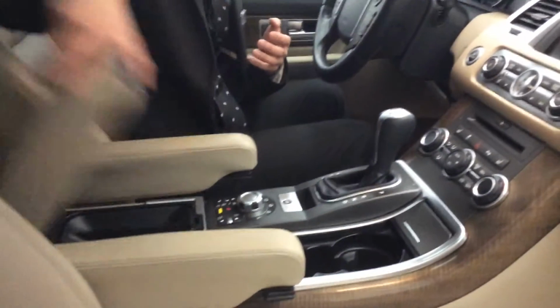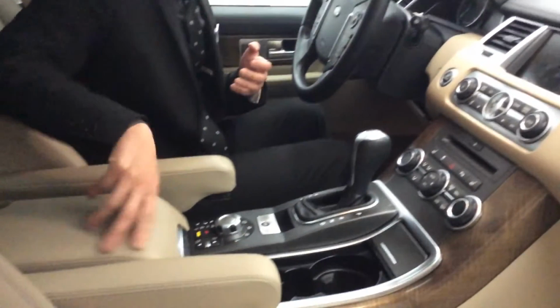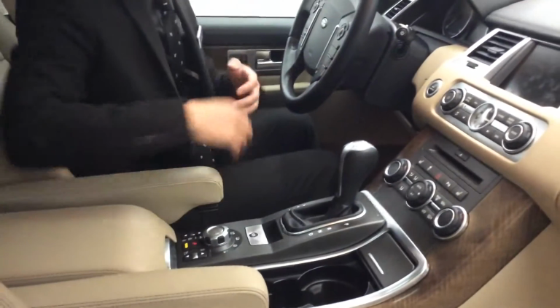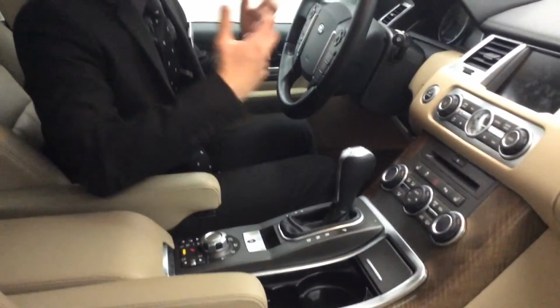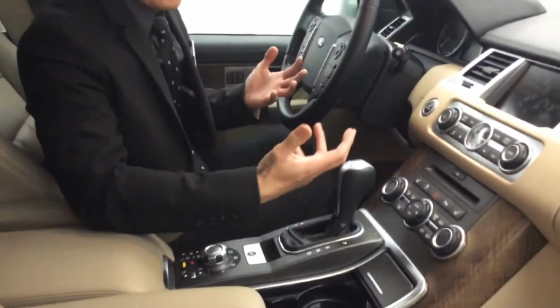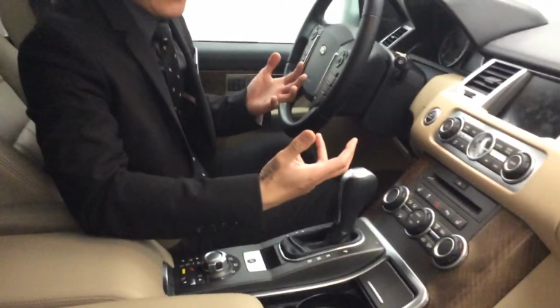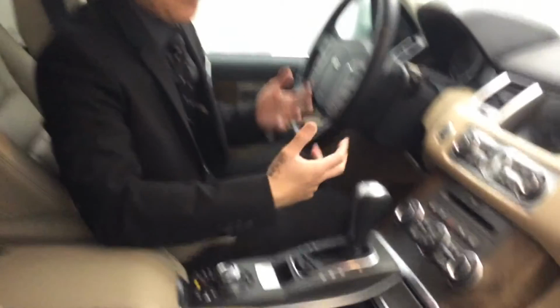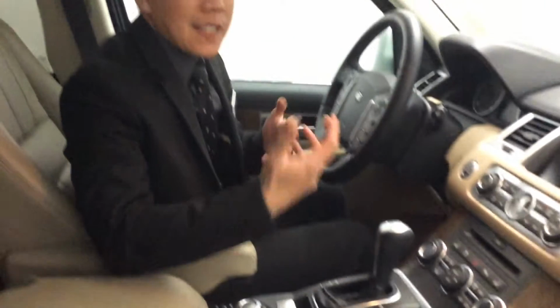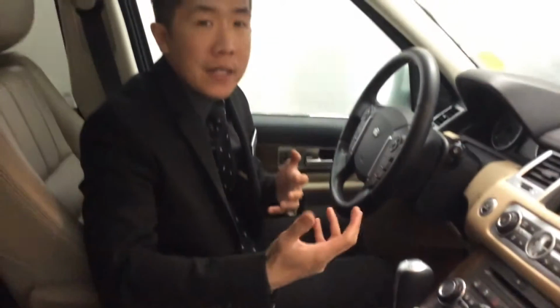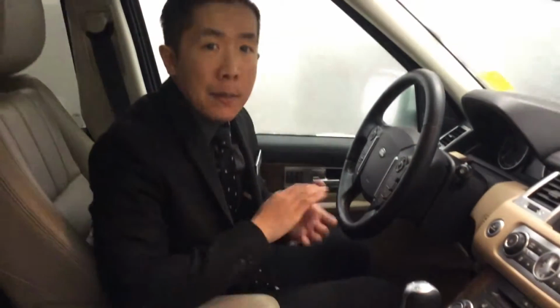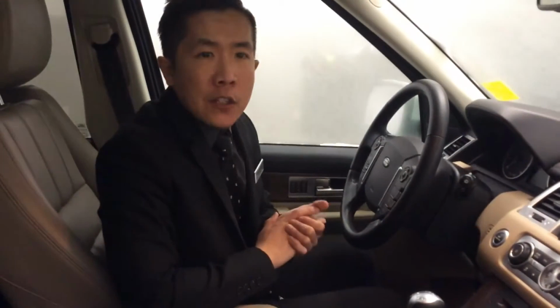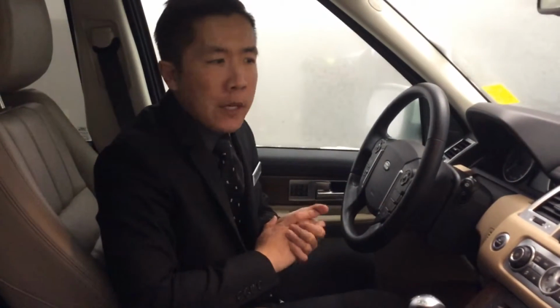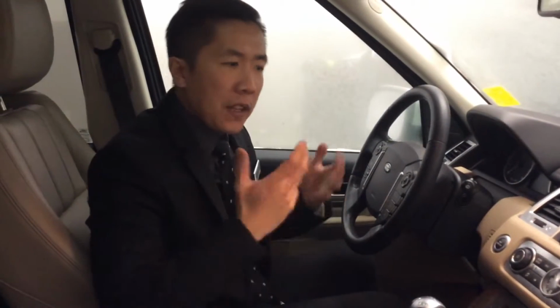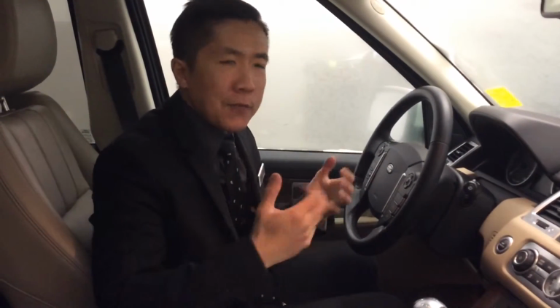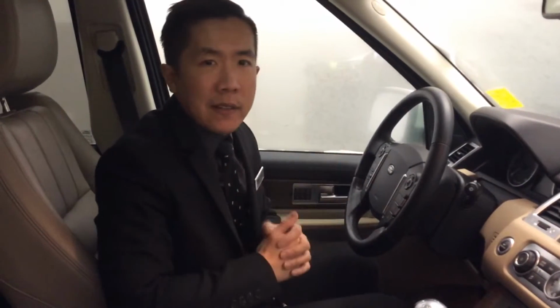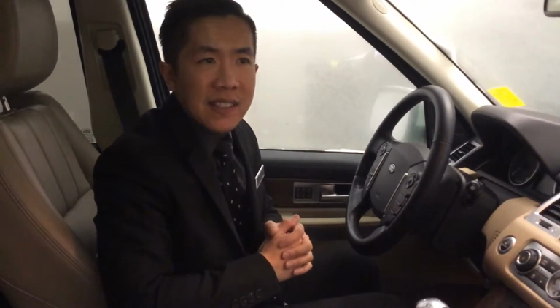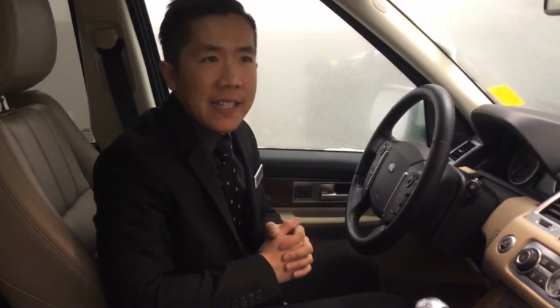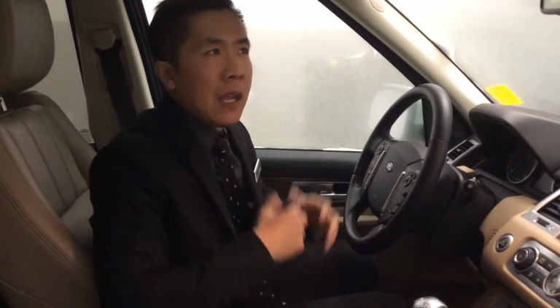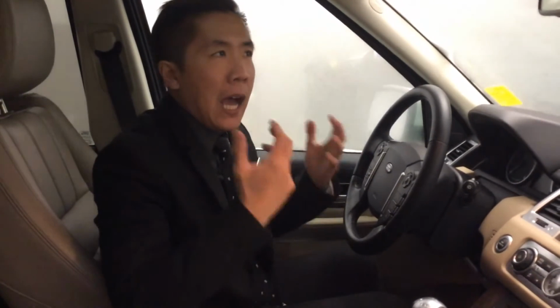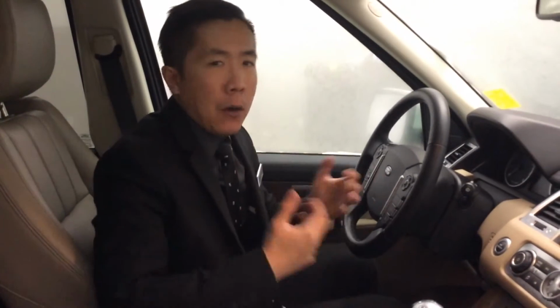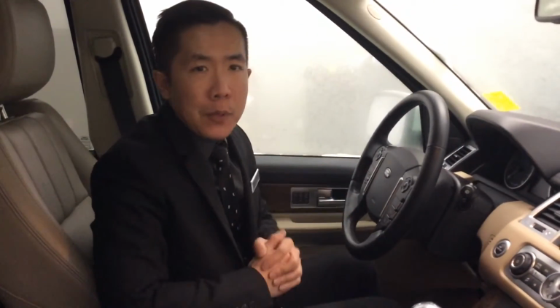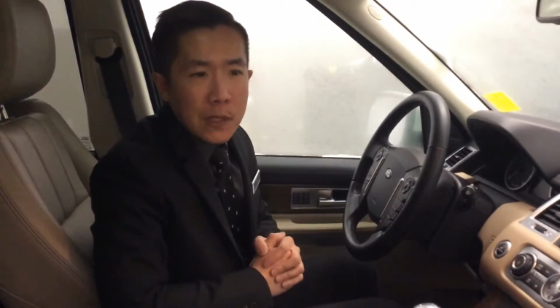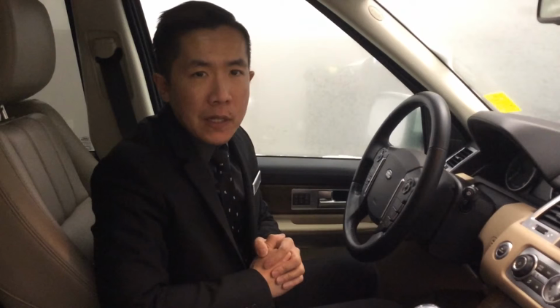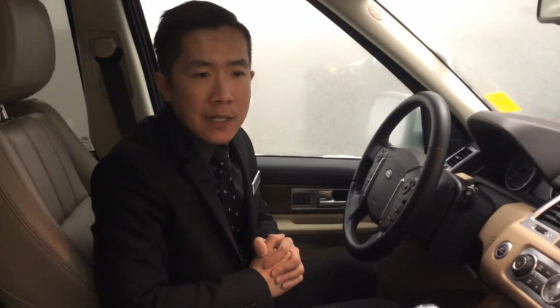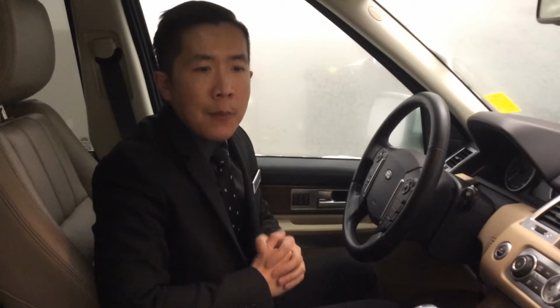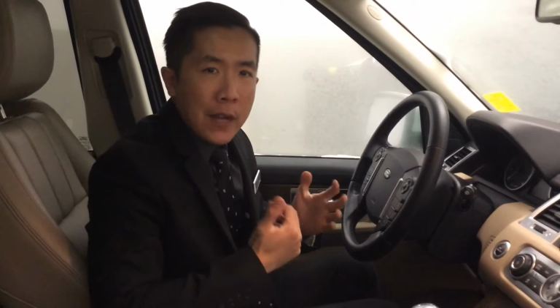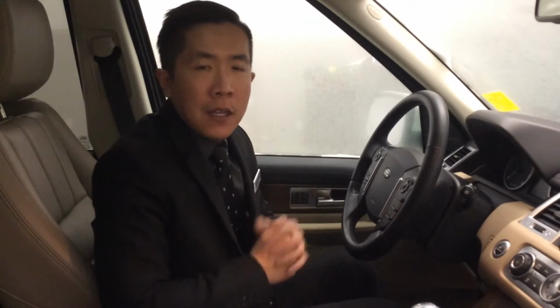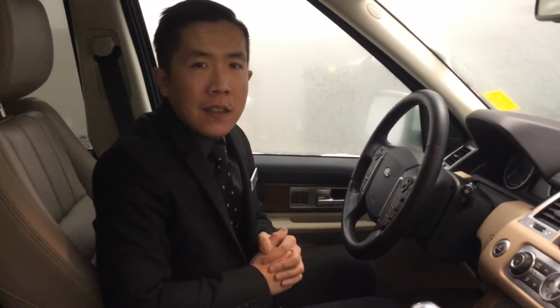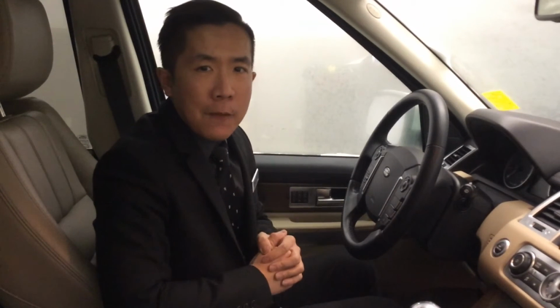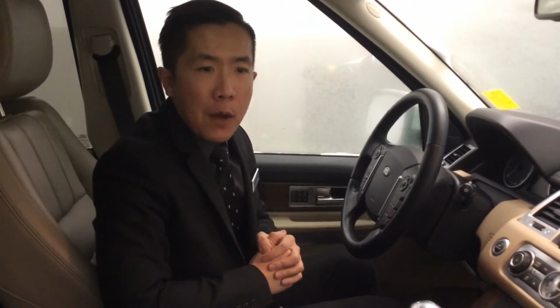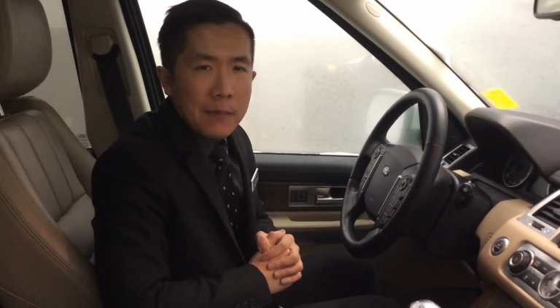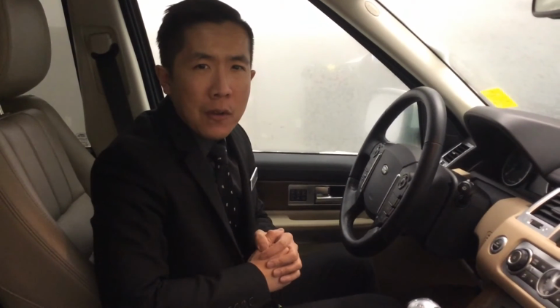I know it's a lot of information, but hopefully this video gives you an idea of how beautiful this vehicle is. Thank you from Audi Edmonton North.